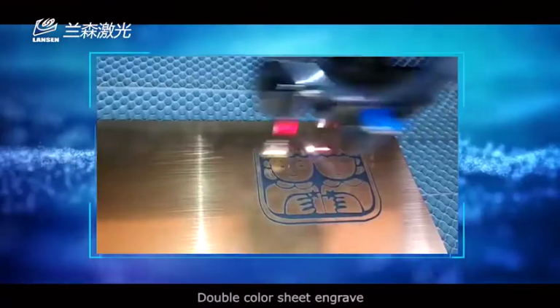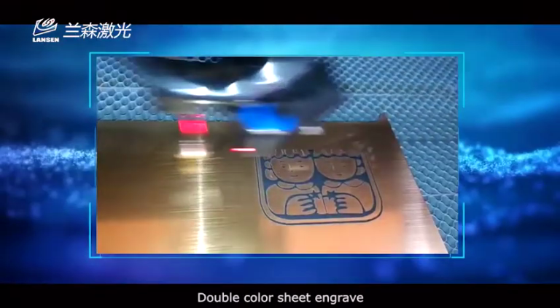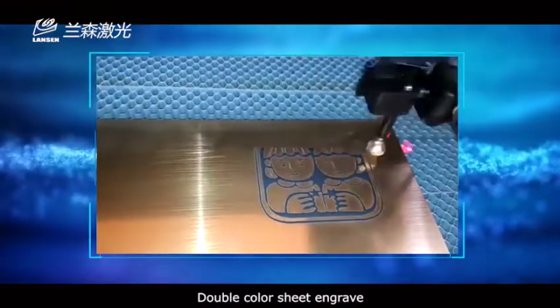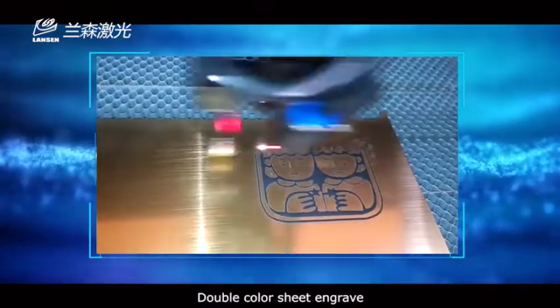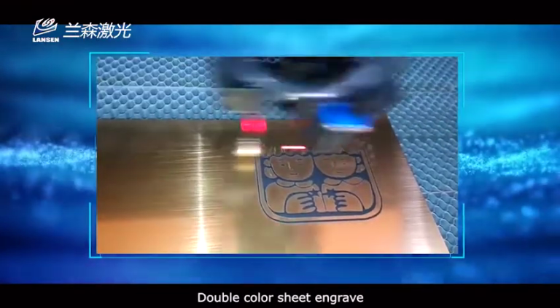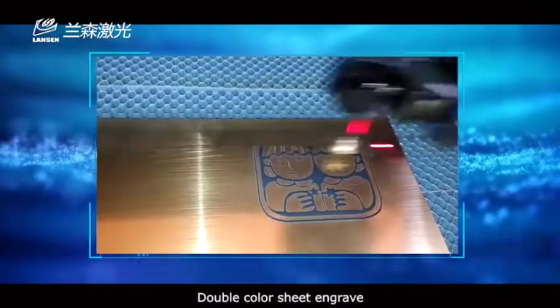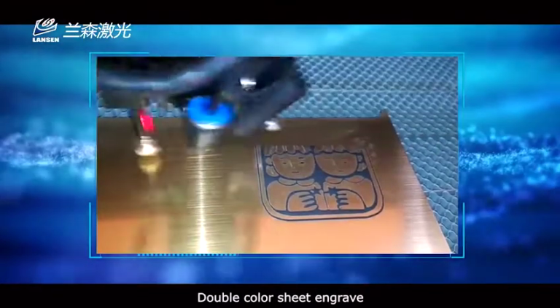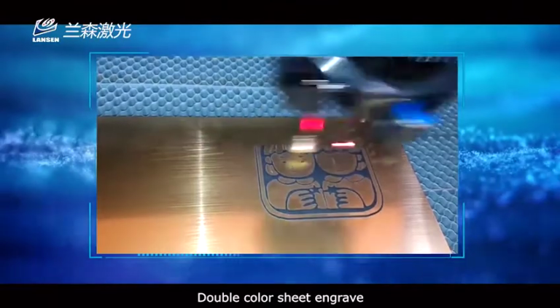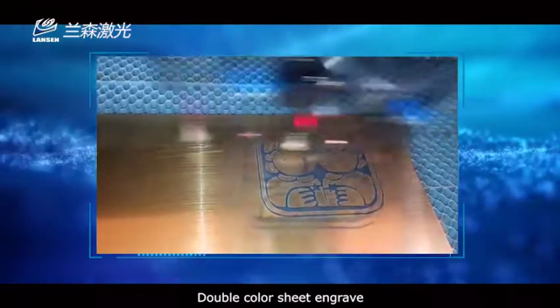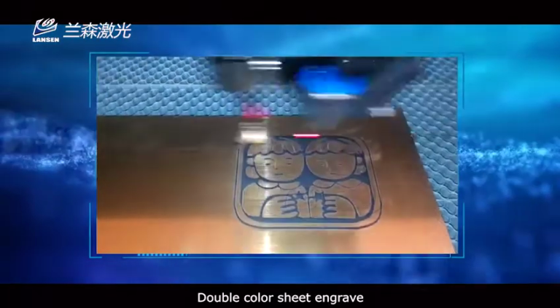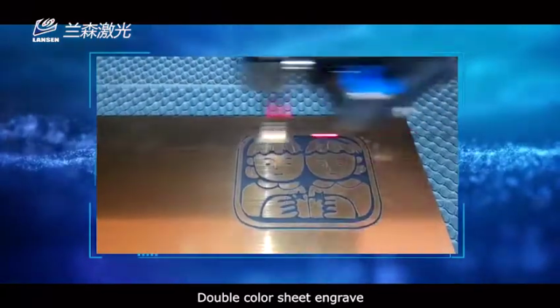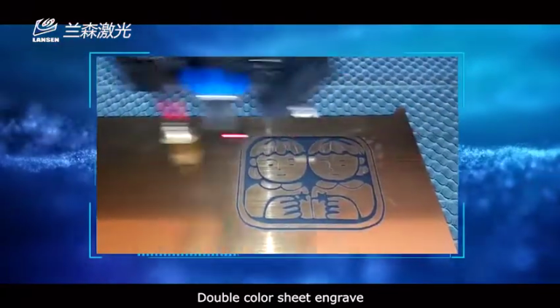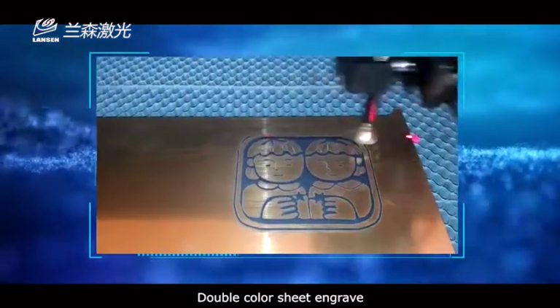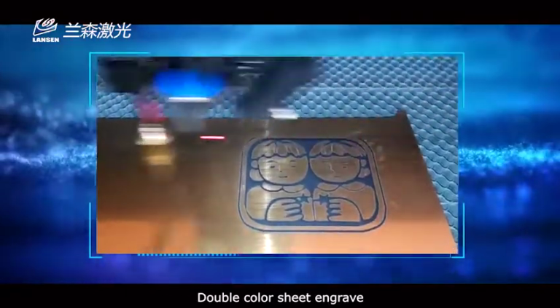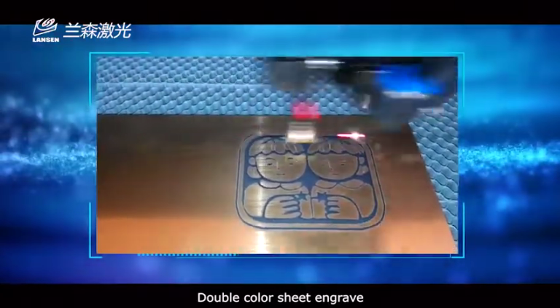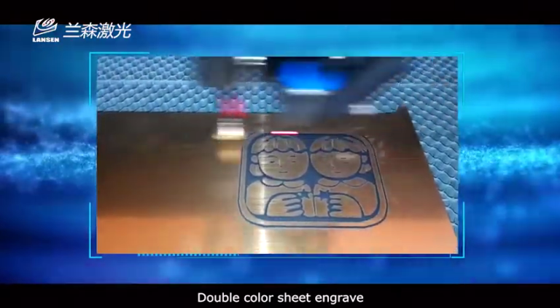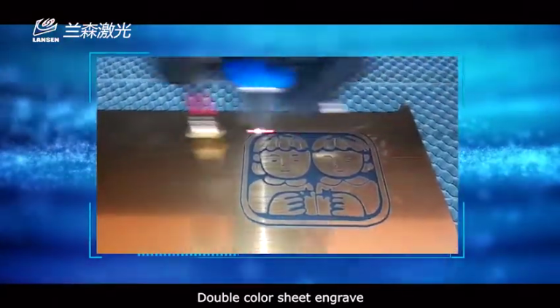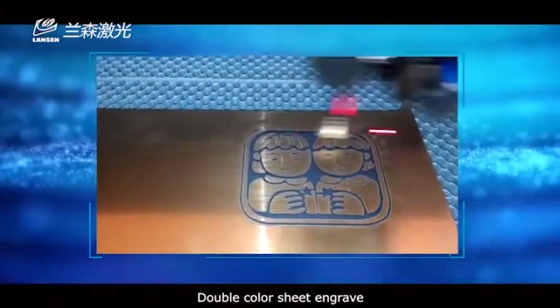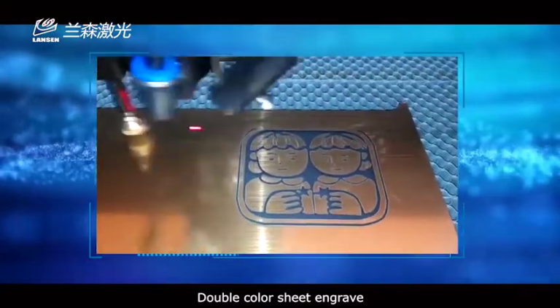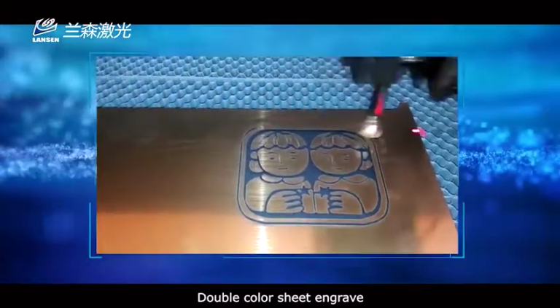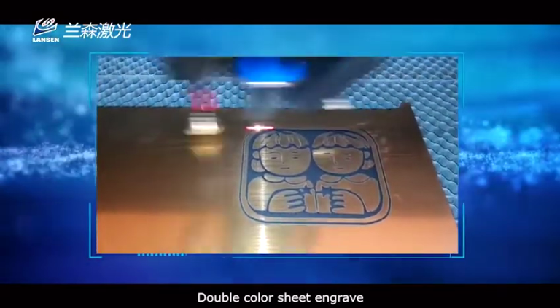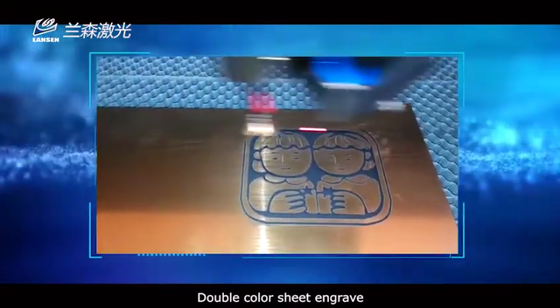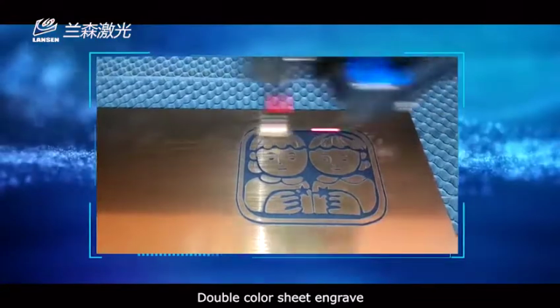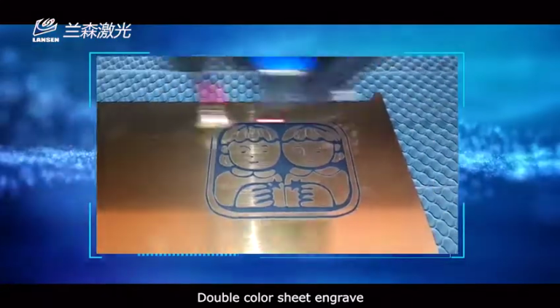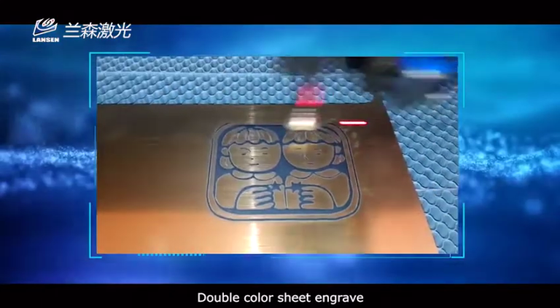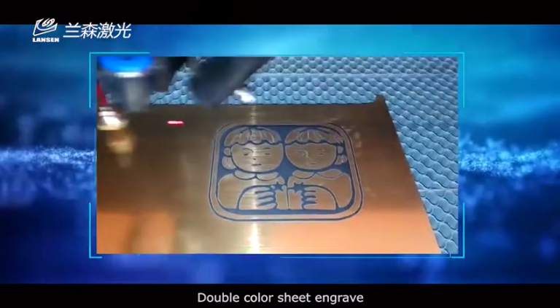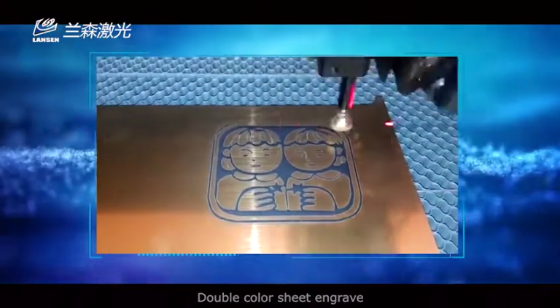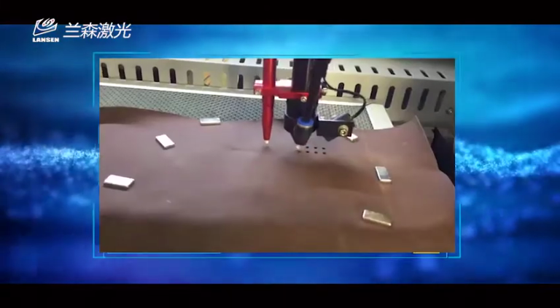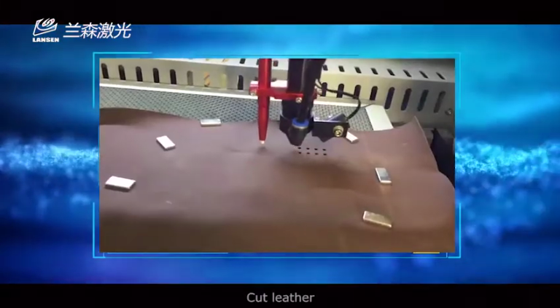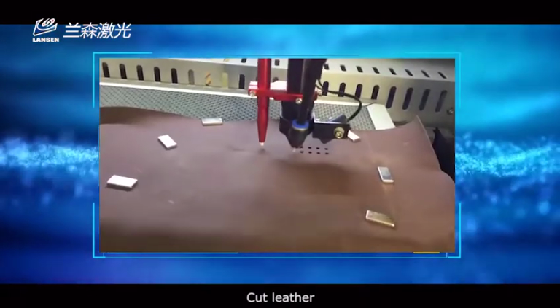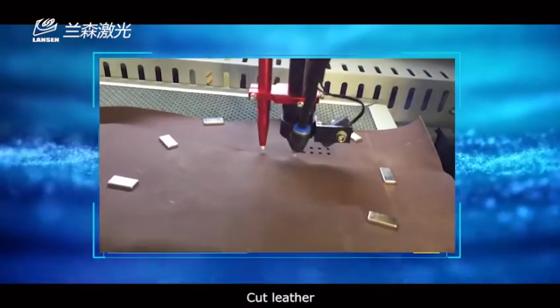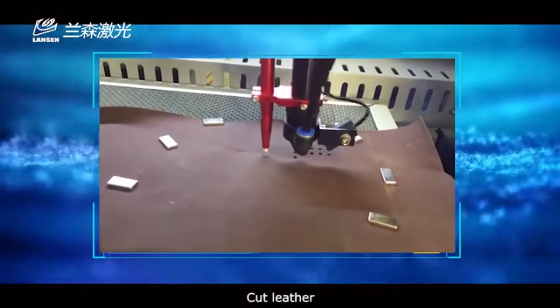Double color sheet engraved. Cut leather.